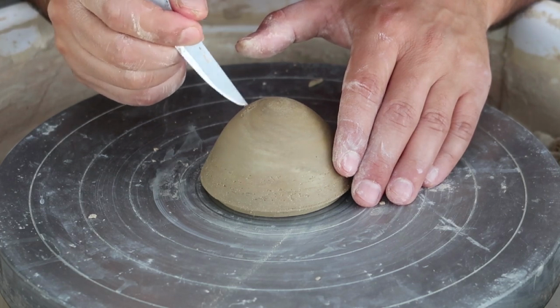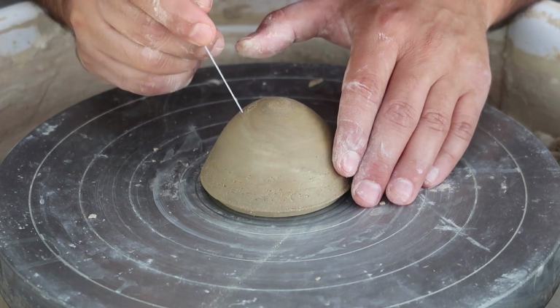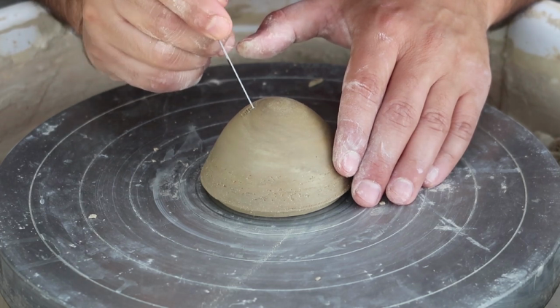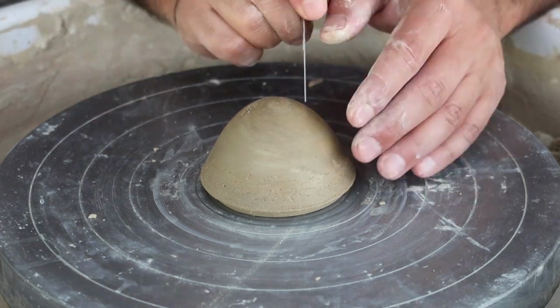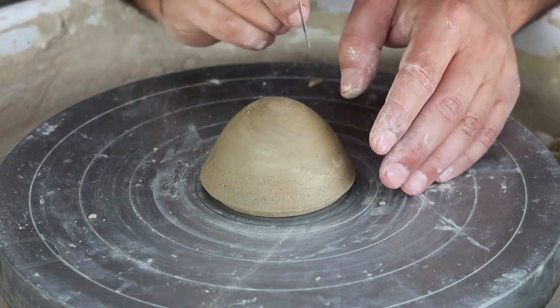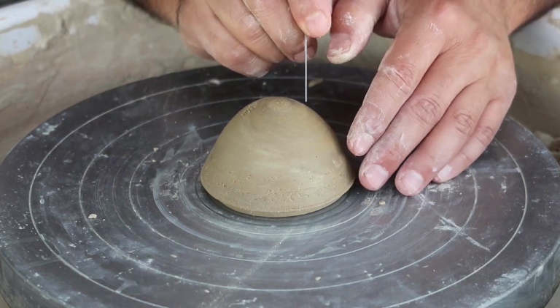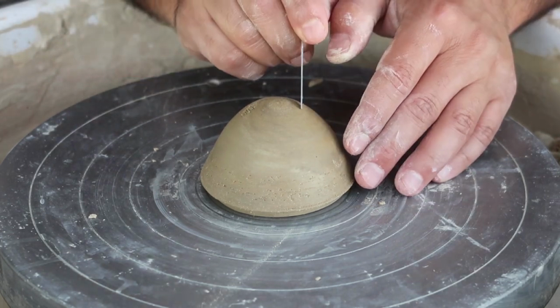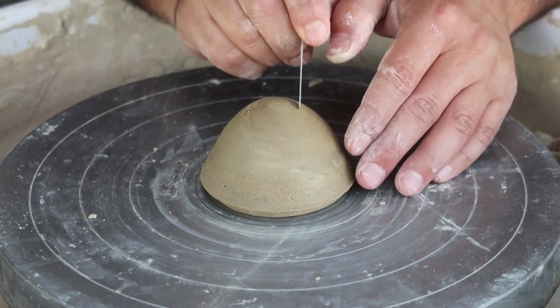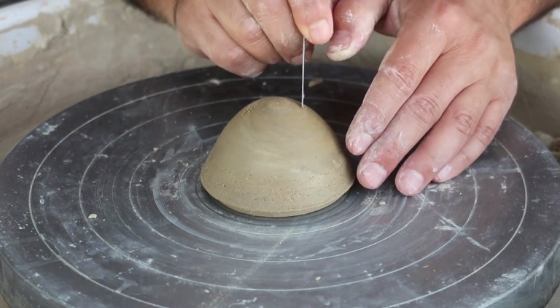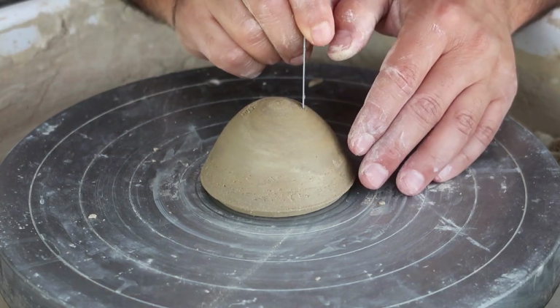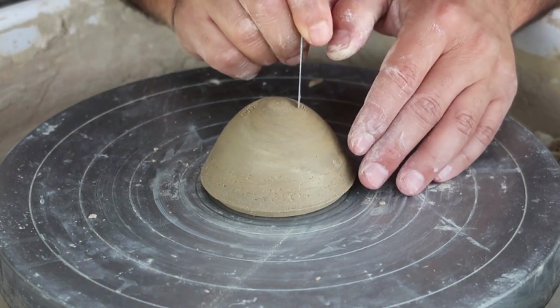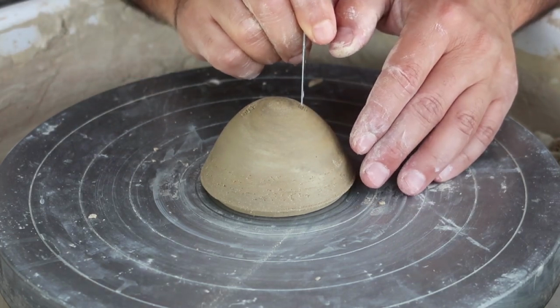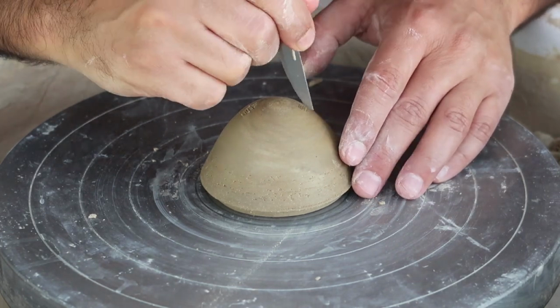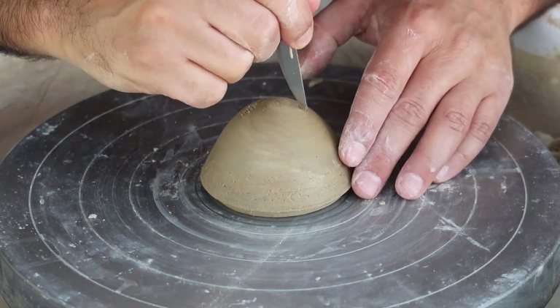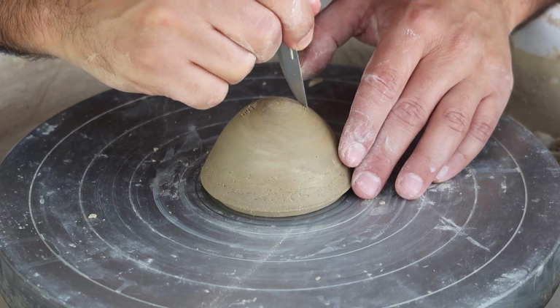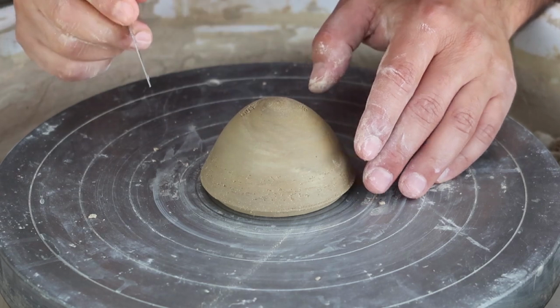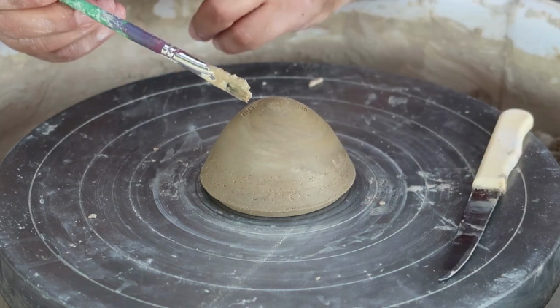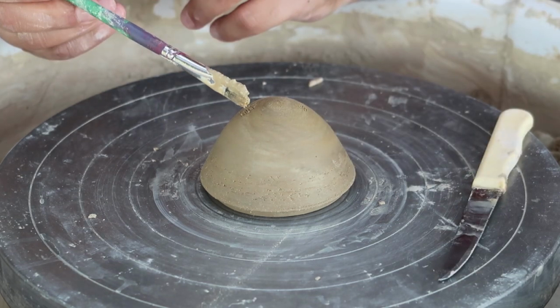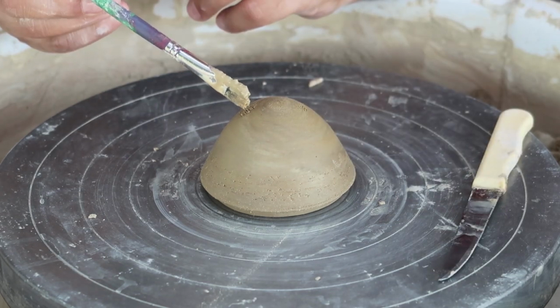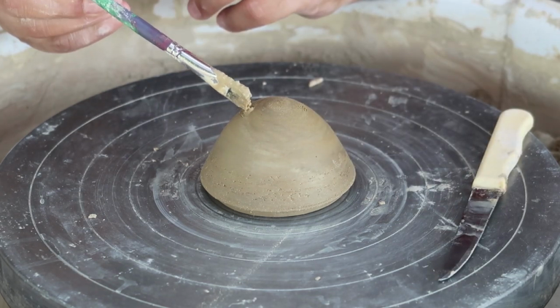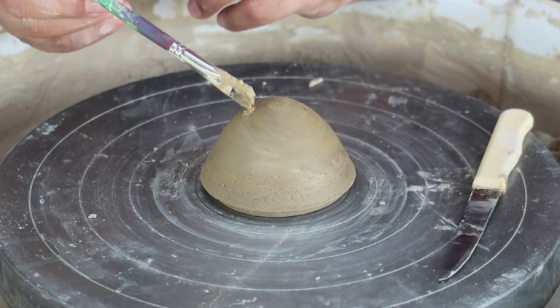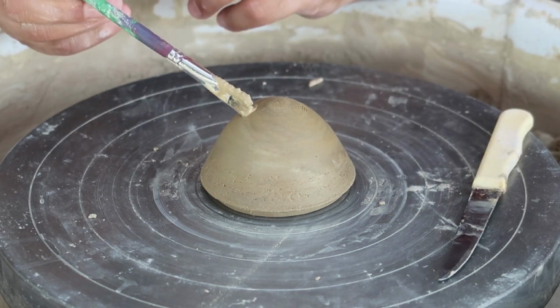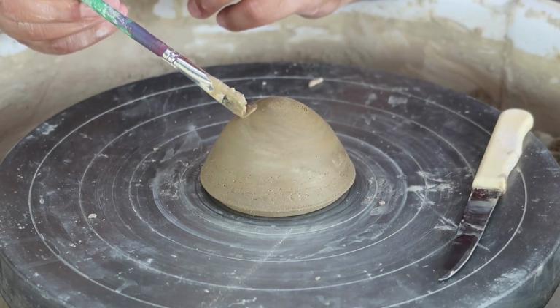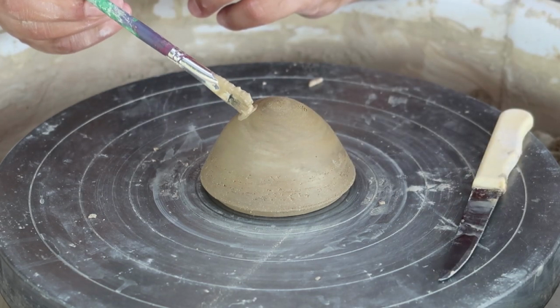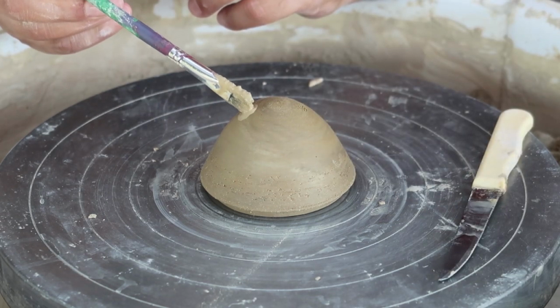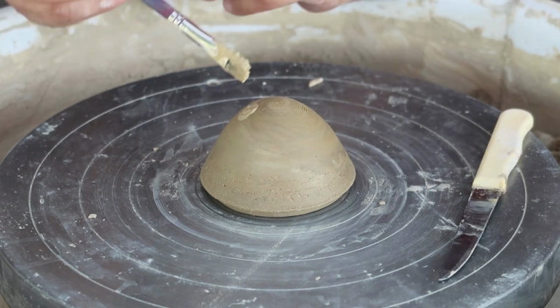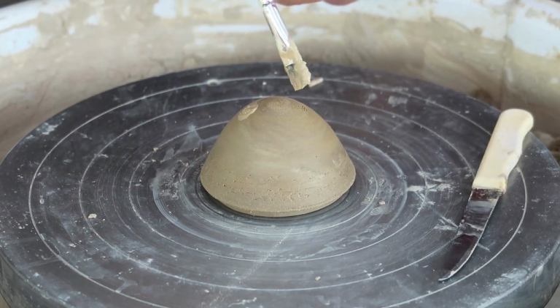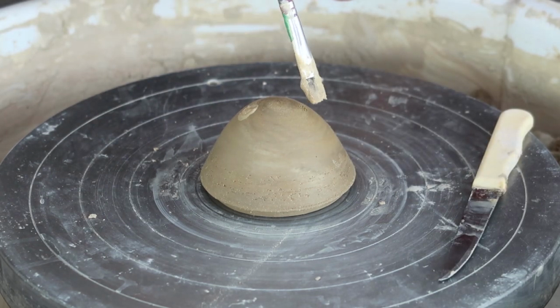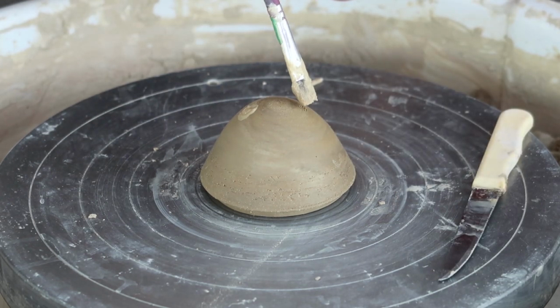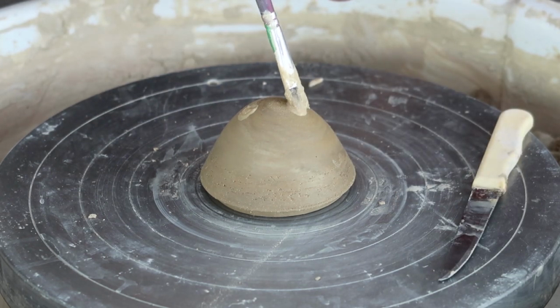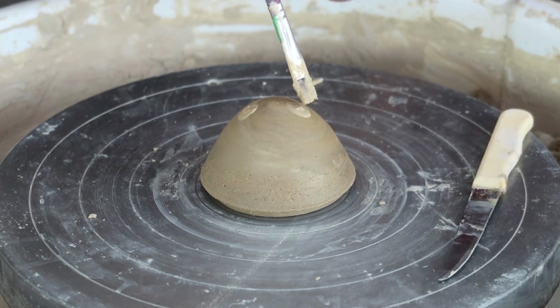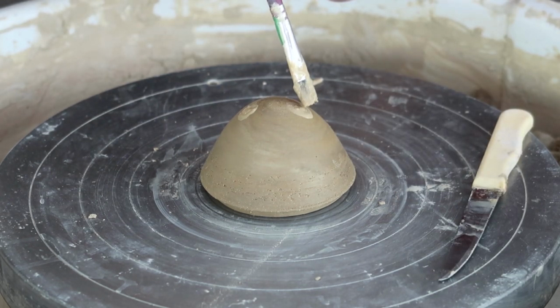He's working on the lid, which will be the cat's head — first scoring the surface, putting some wet clay, and then attaching the previously prepared ears.